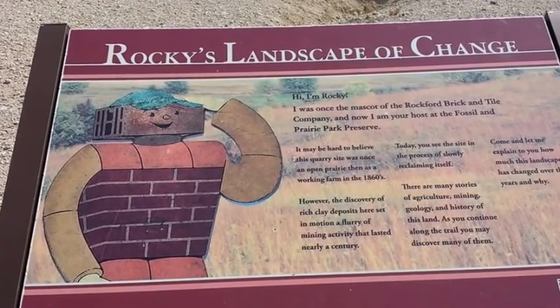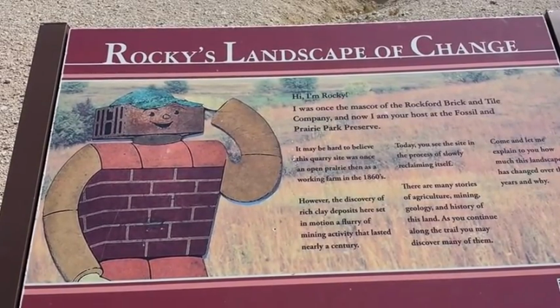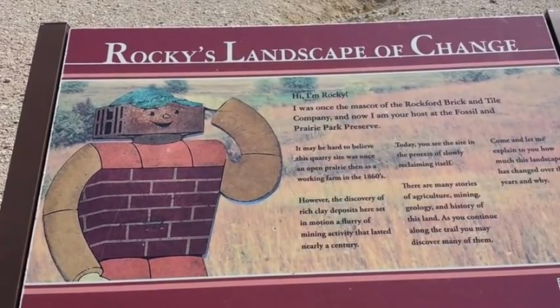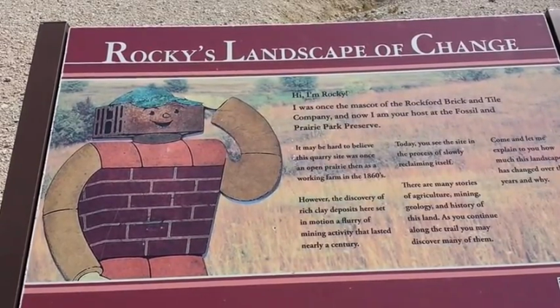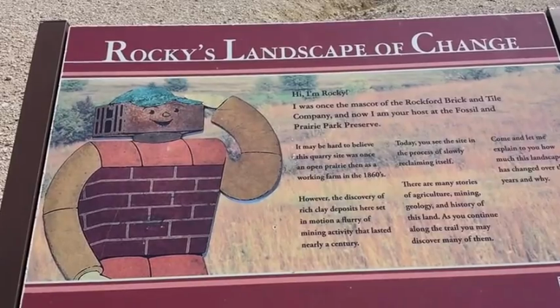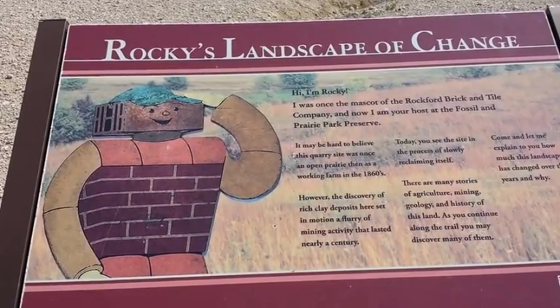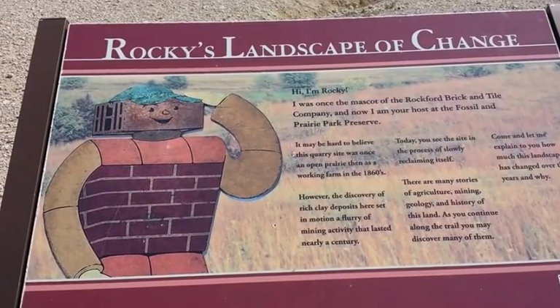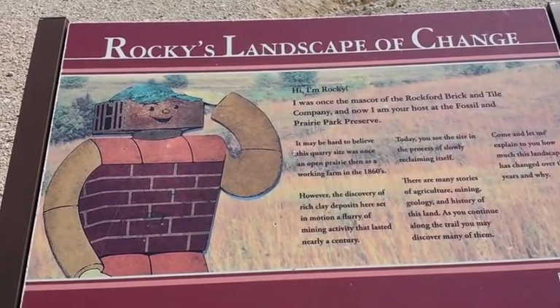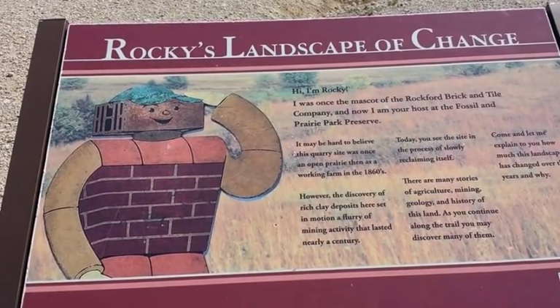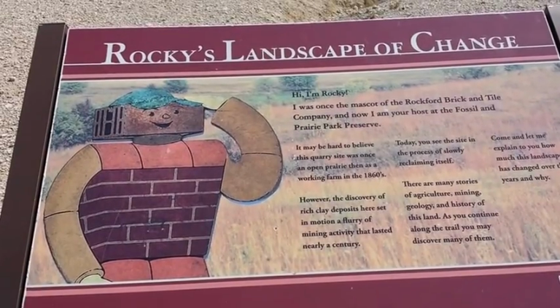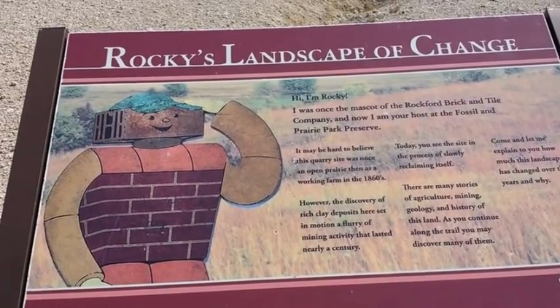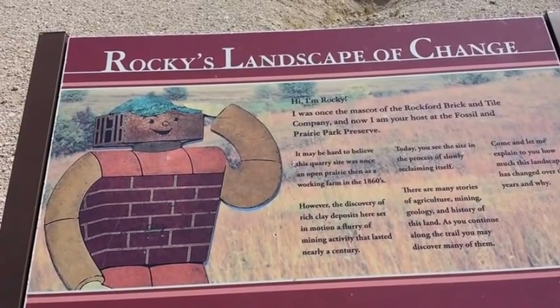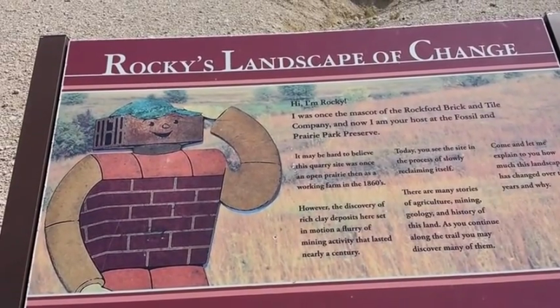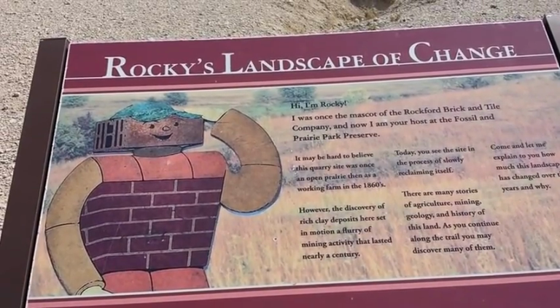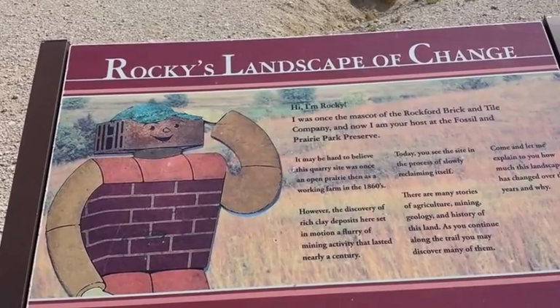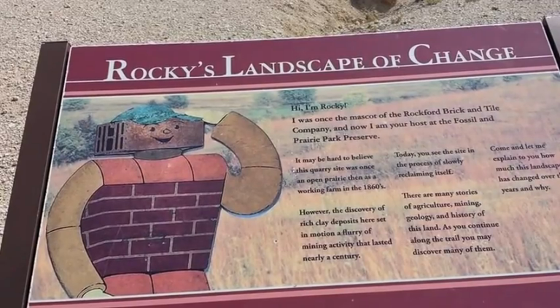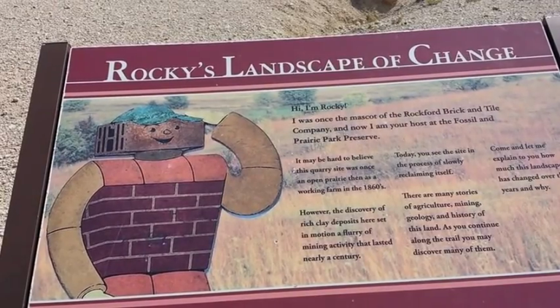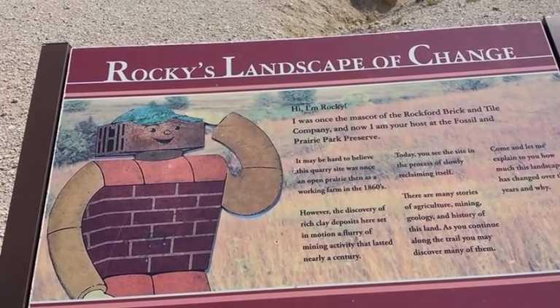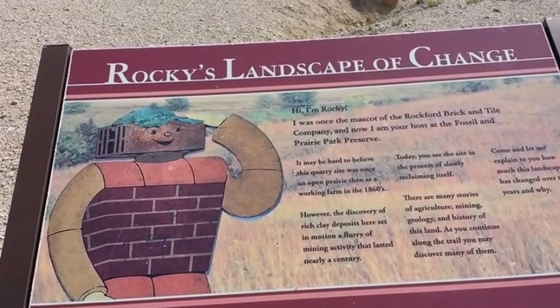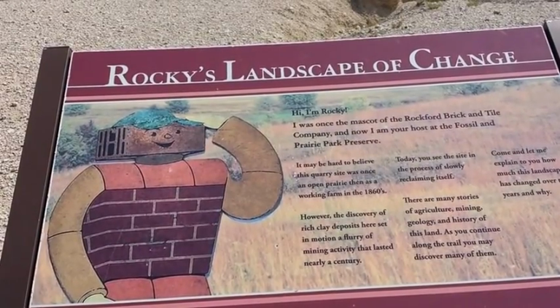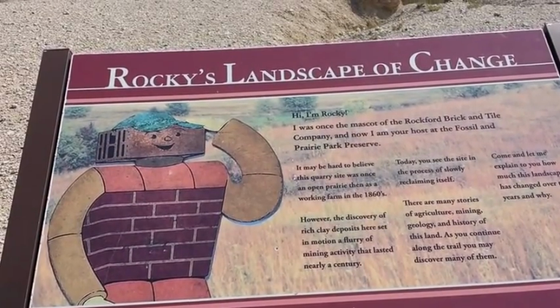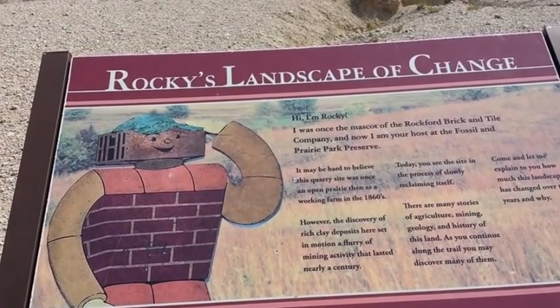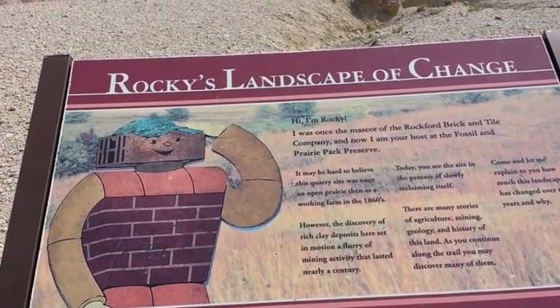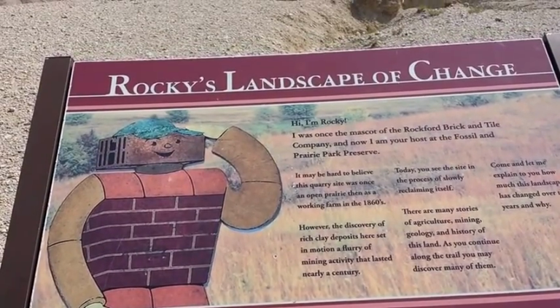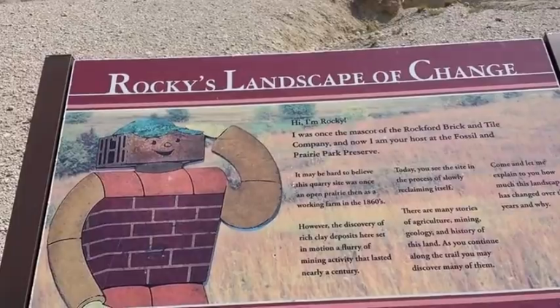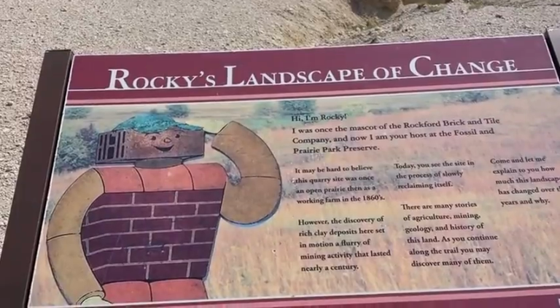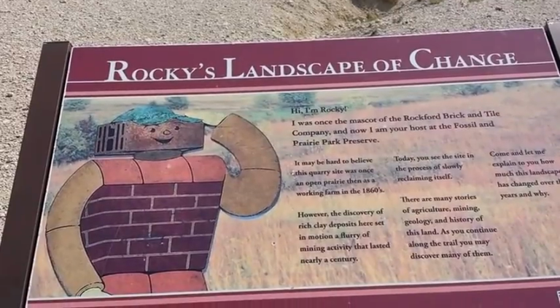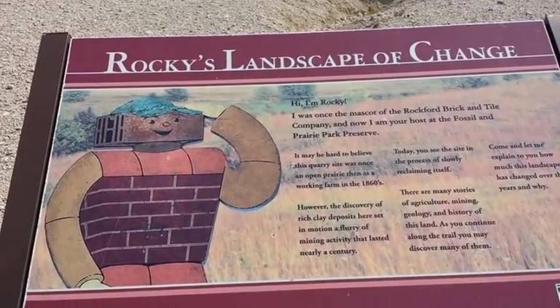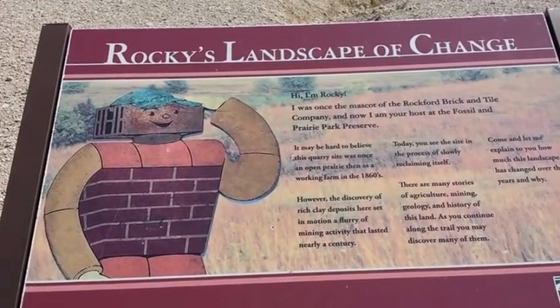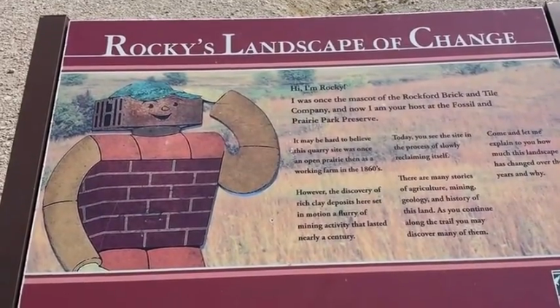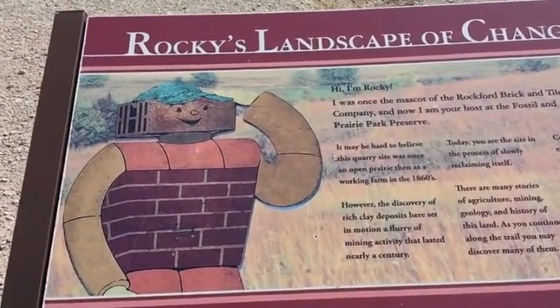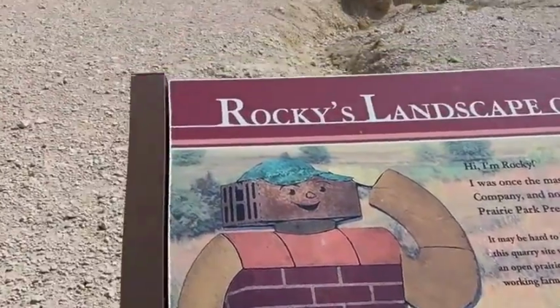This is interesting — this was a working farm in the 1860s. The local folks here have let this area go back to the Fossil and Prairie Park Preserve, let it go natural. Look at it — wow!